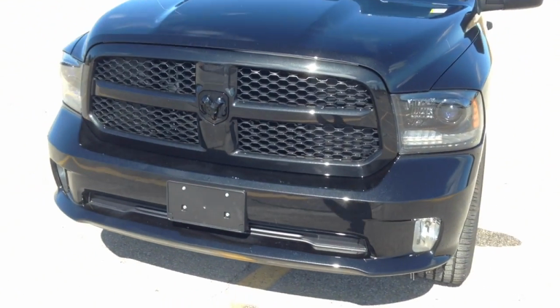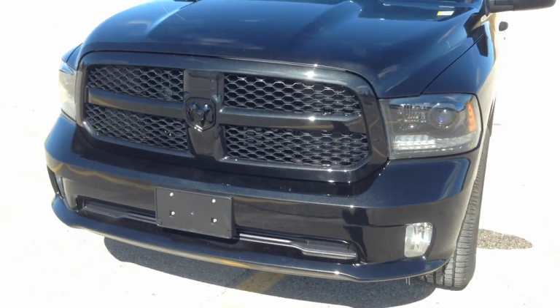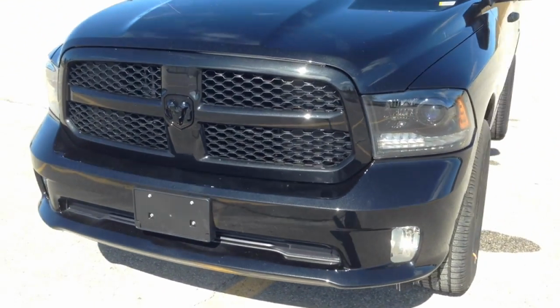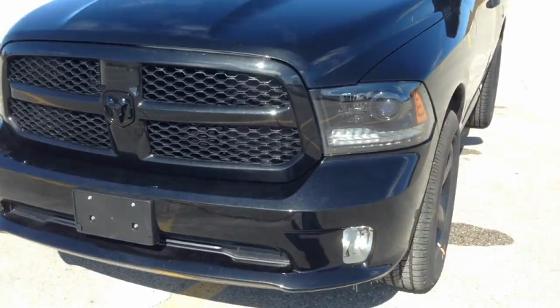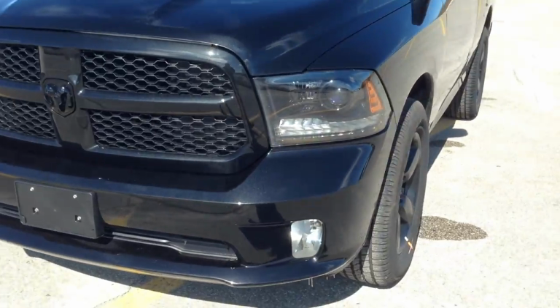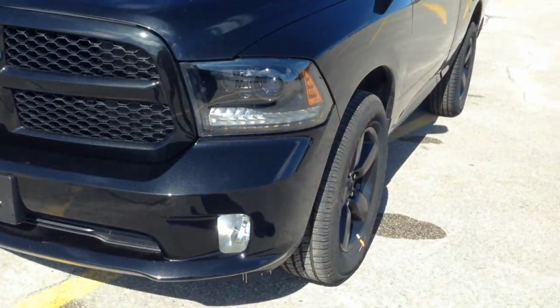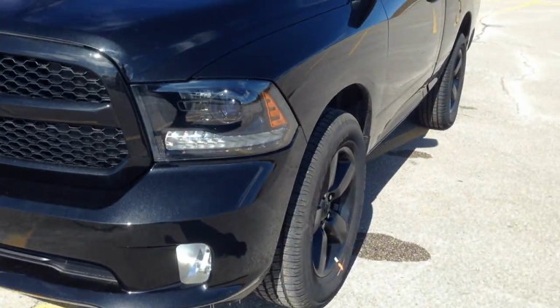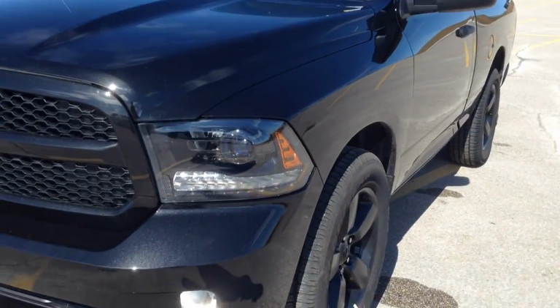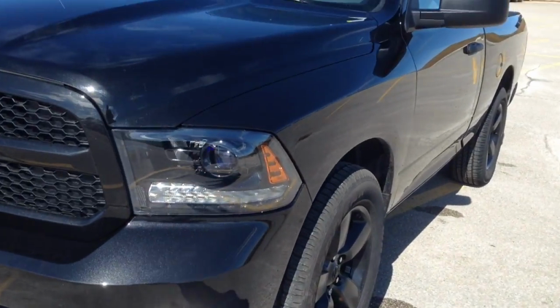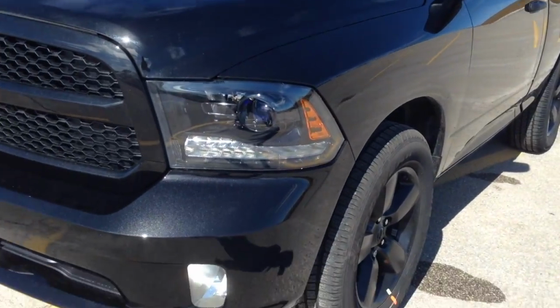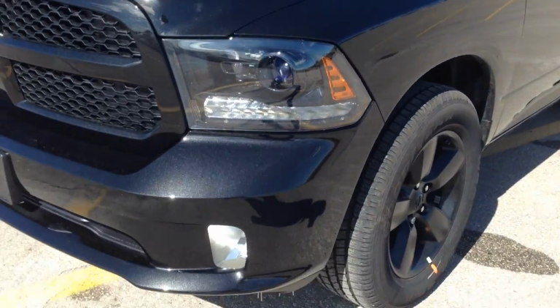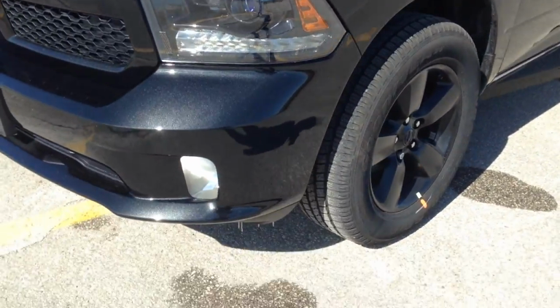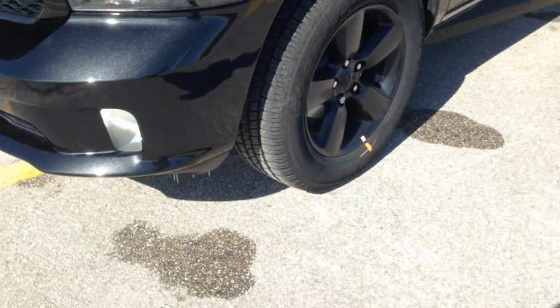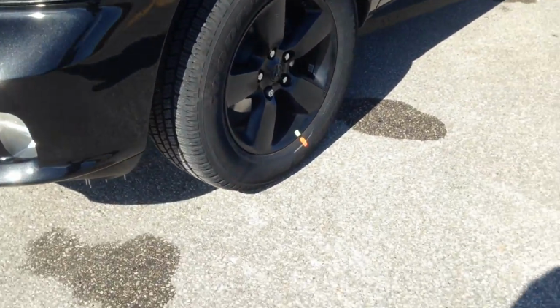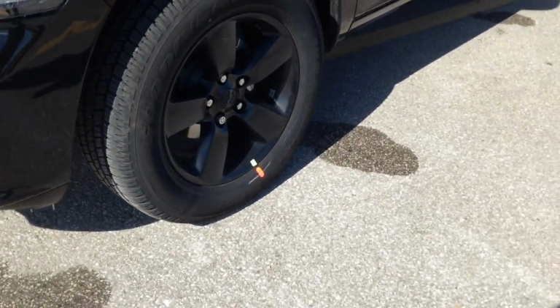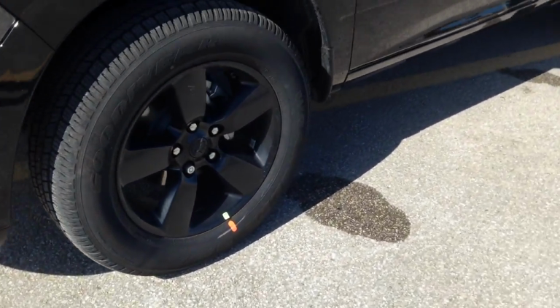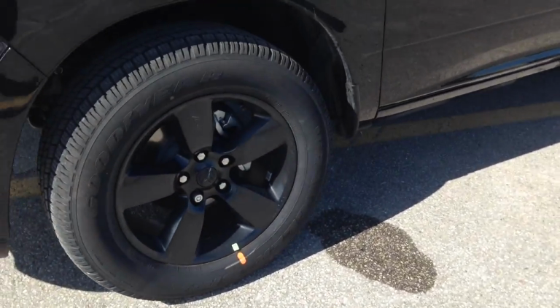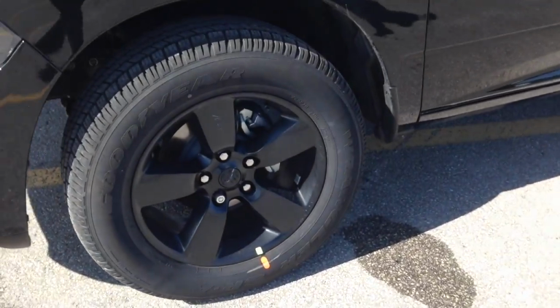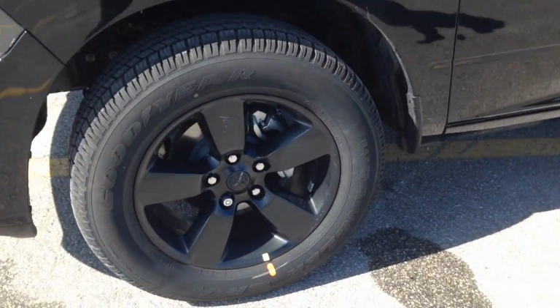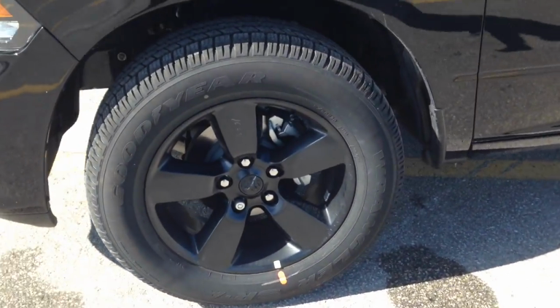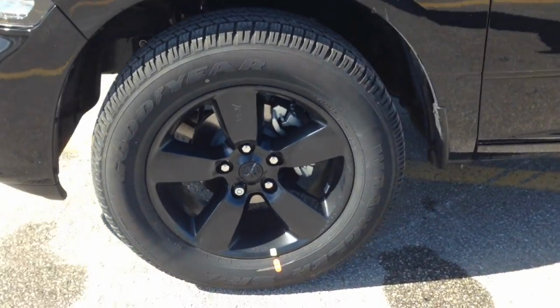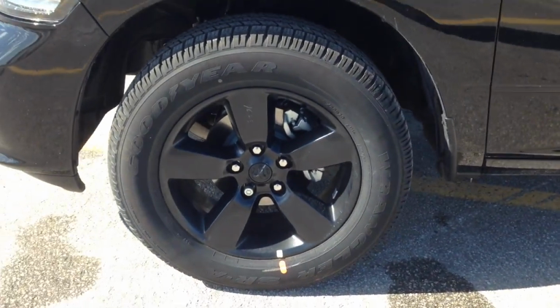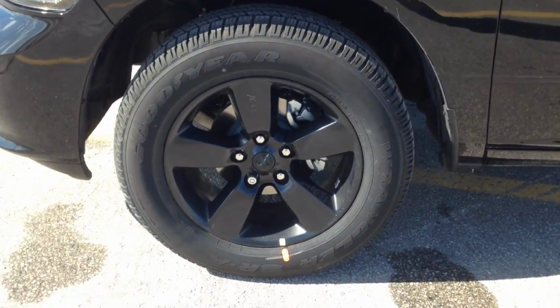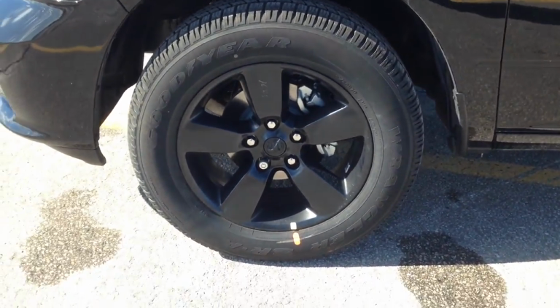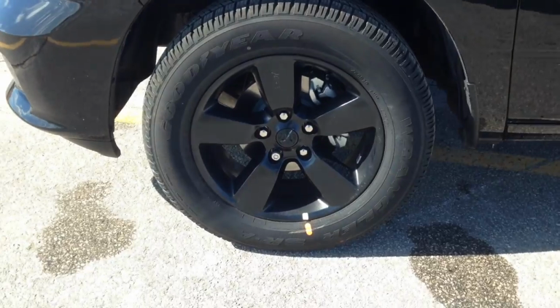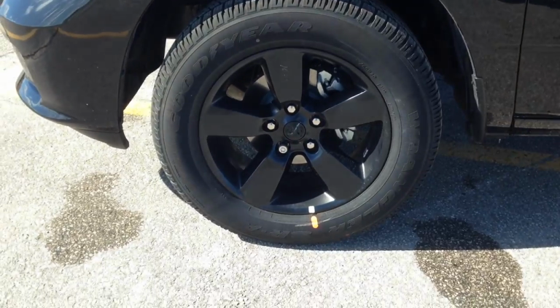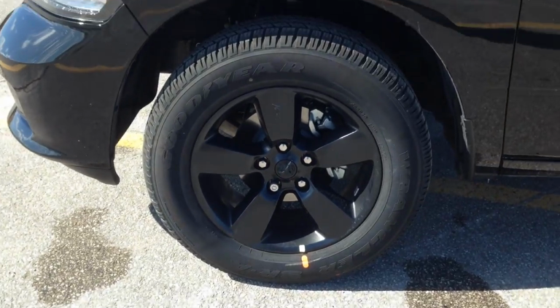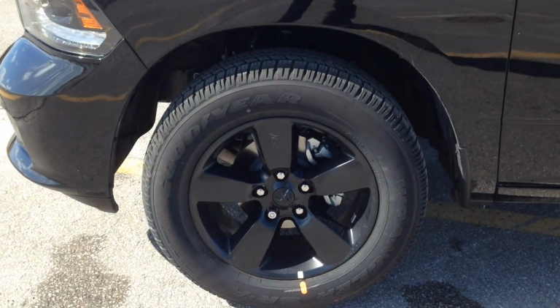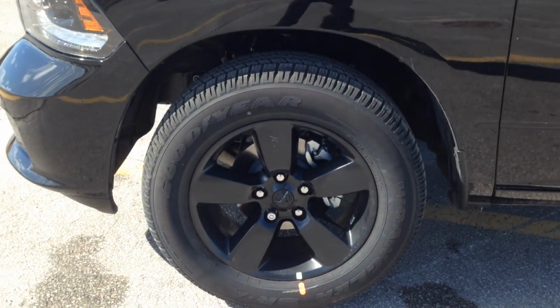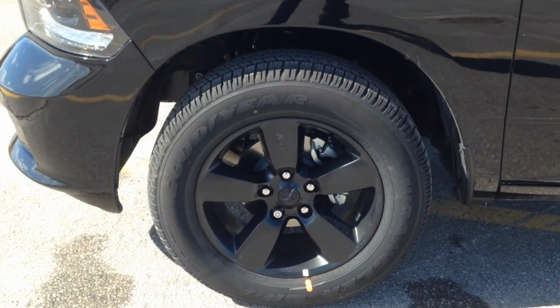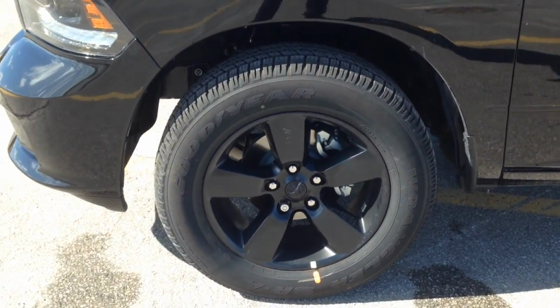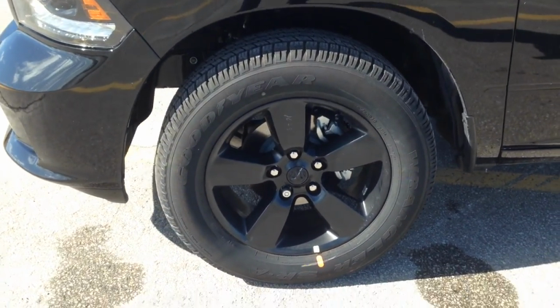As you can see, the grille is painted in black, you've got your HID headlights, fog lights, nice big 20-inch alloy wheels with wheel locks and TPMS, also painted in black.